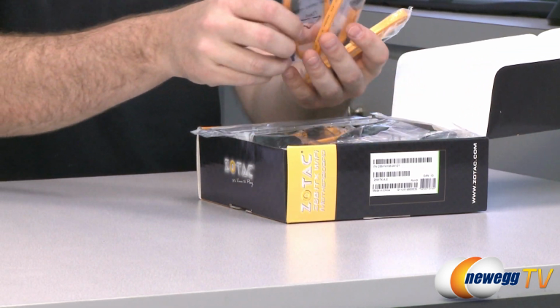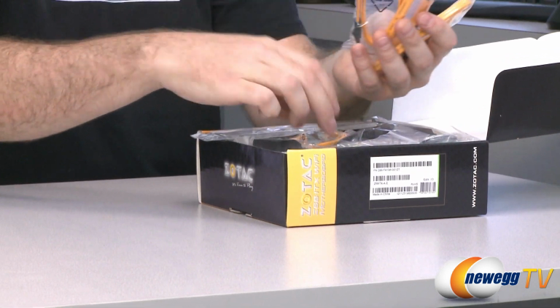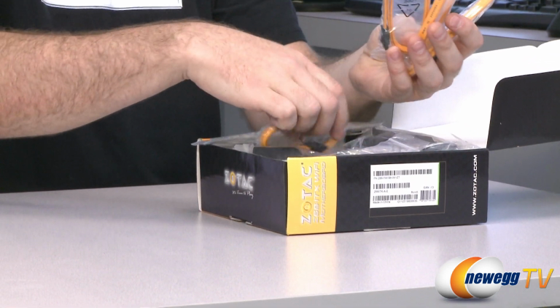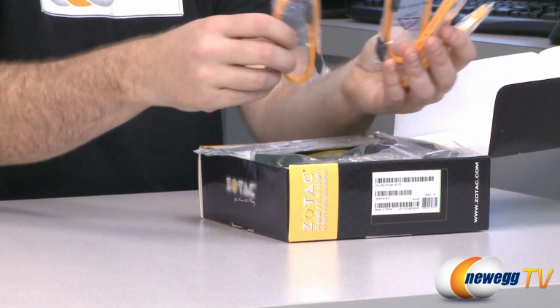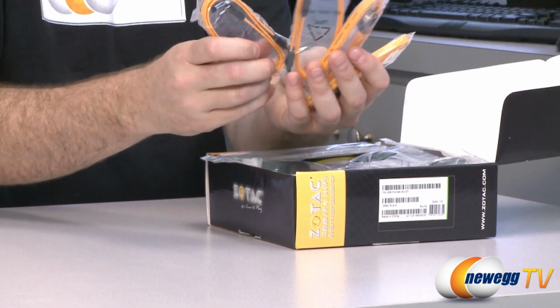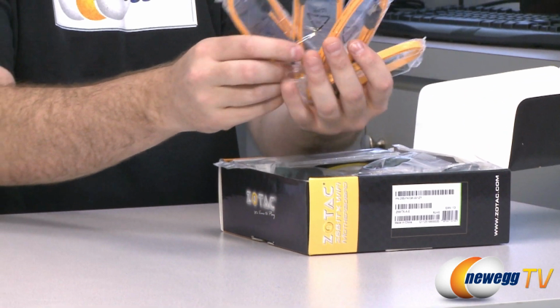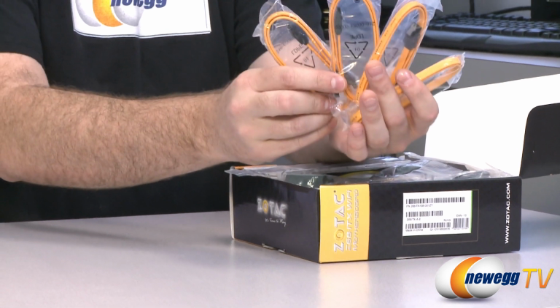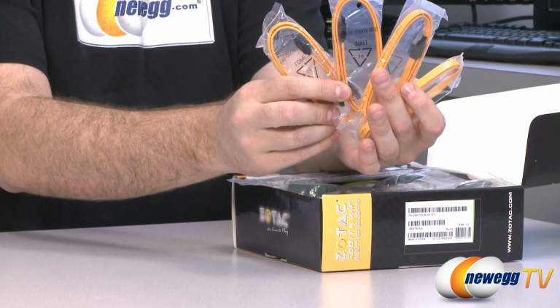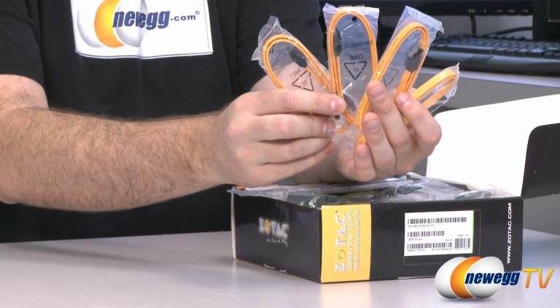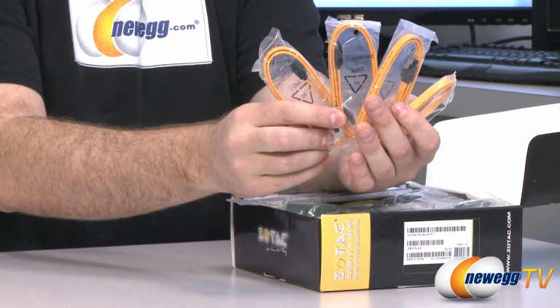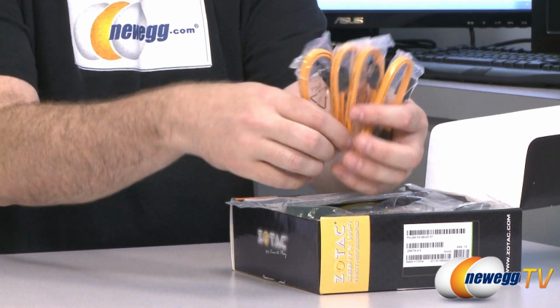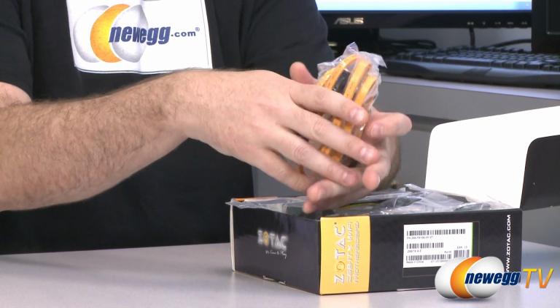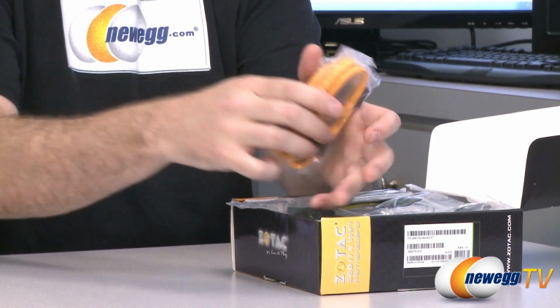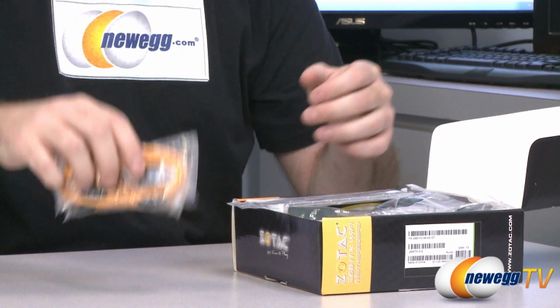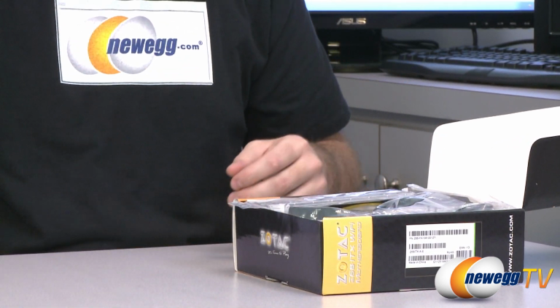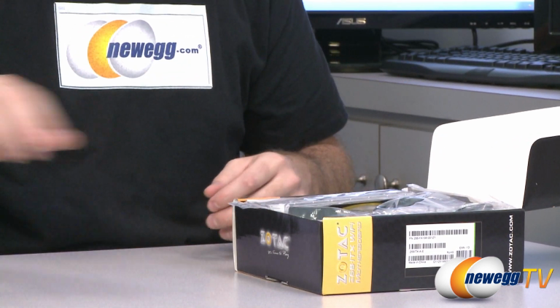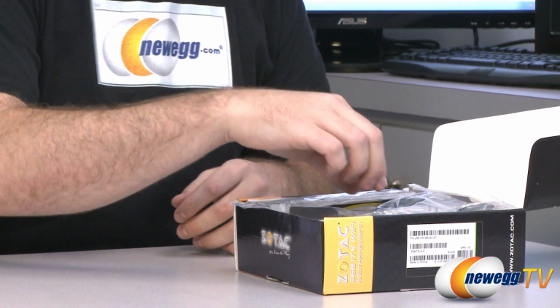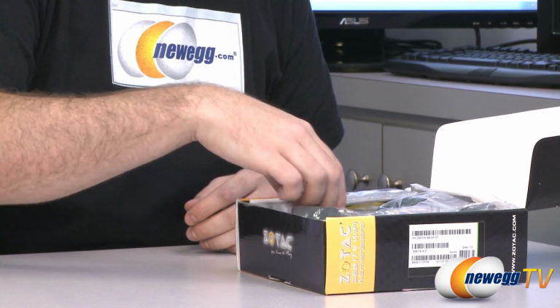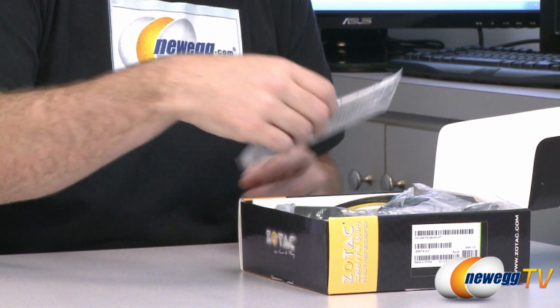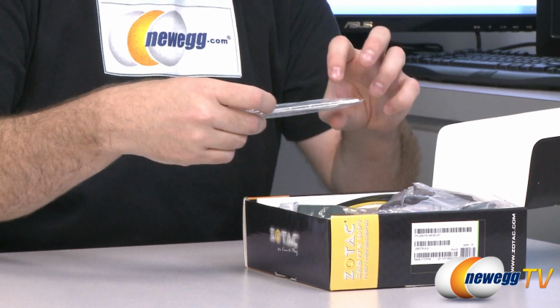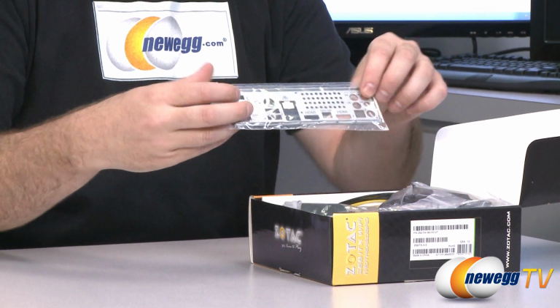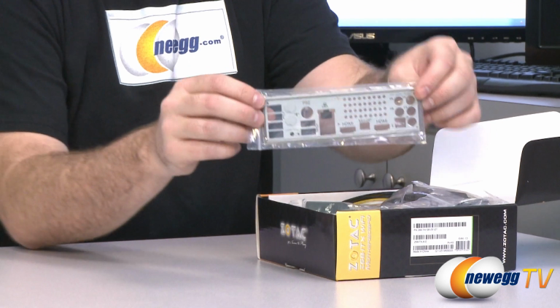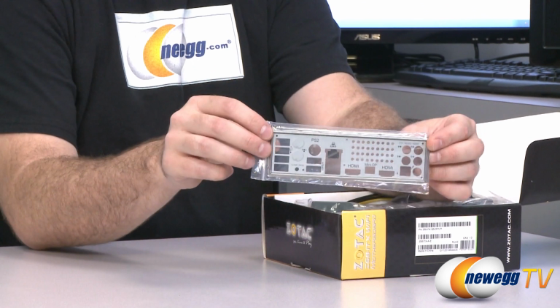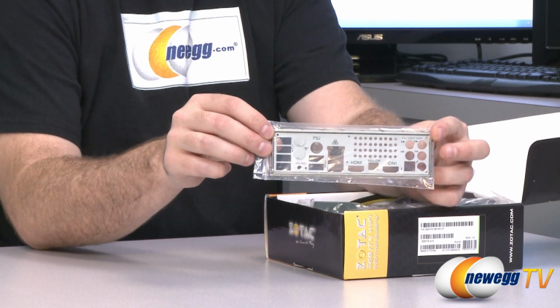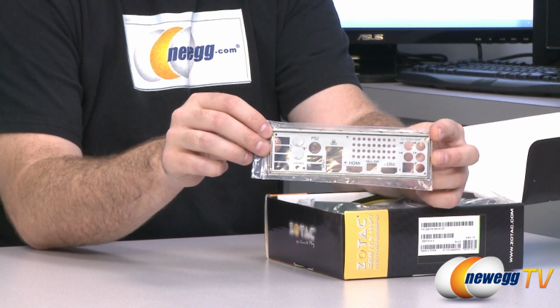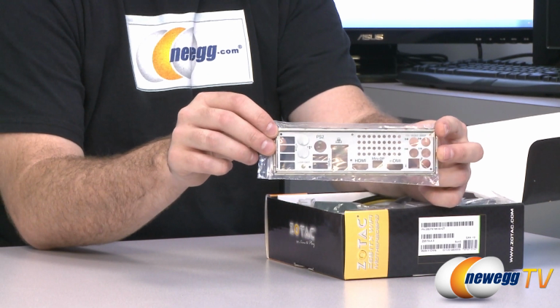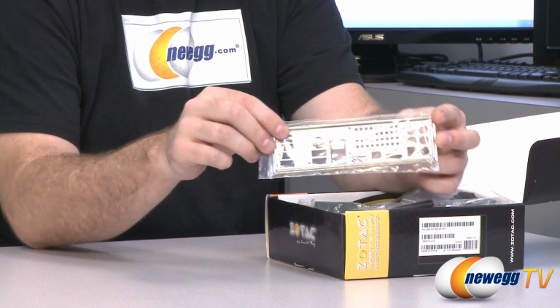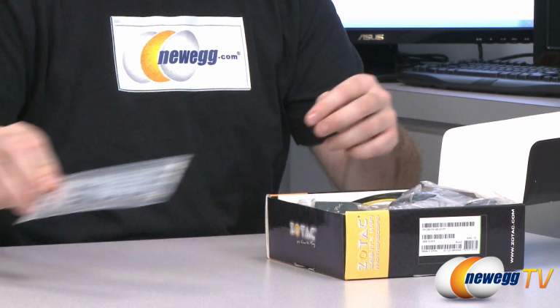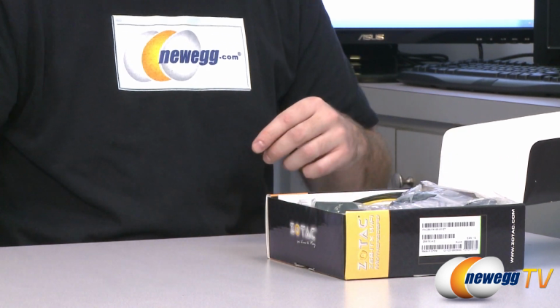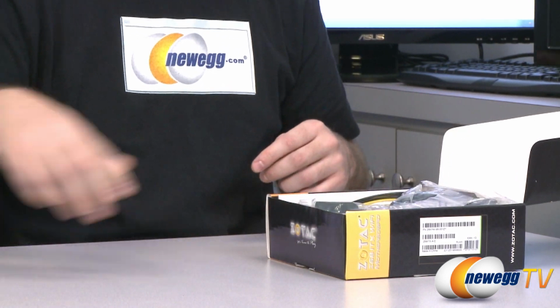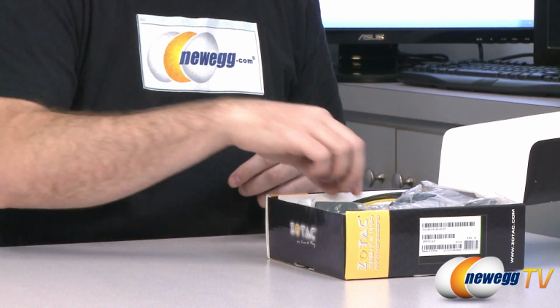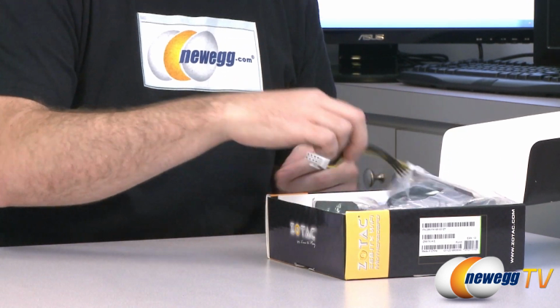They have included four yellow Serial ATA cables compatible with Serial ATA Revision 3. You also get an input-output shield for the back of your case for your motherboard inputs and outputs.